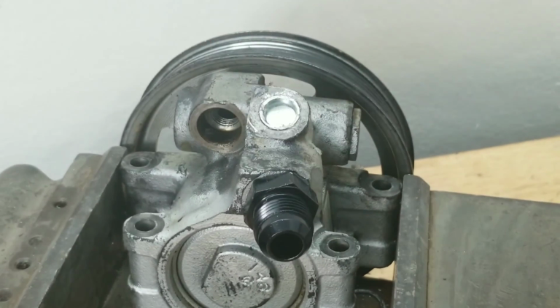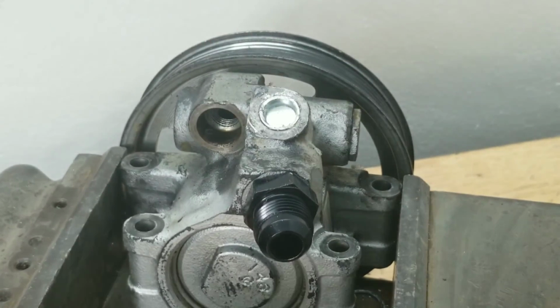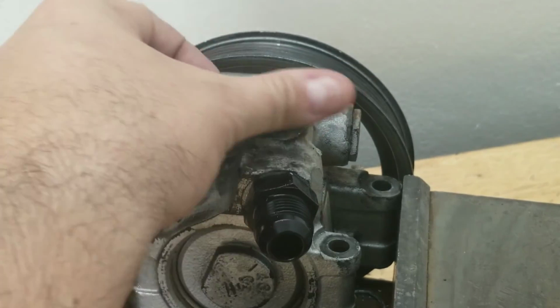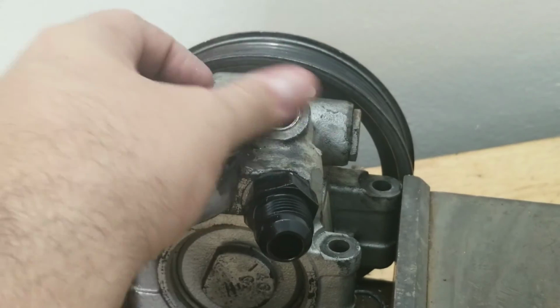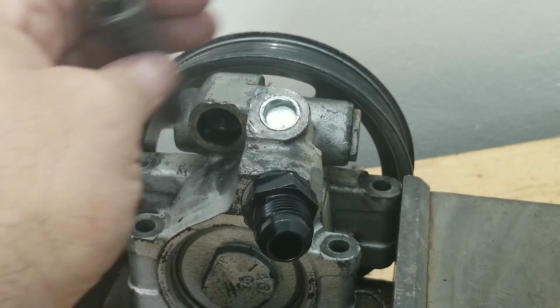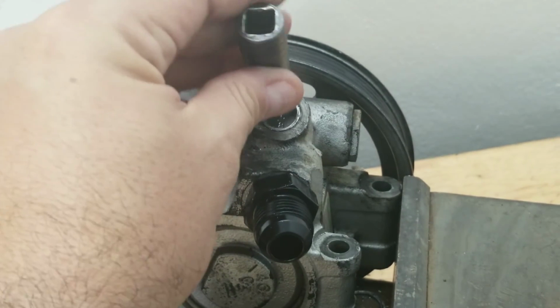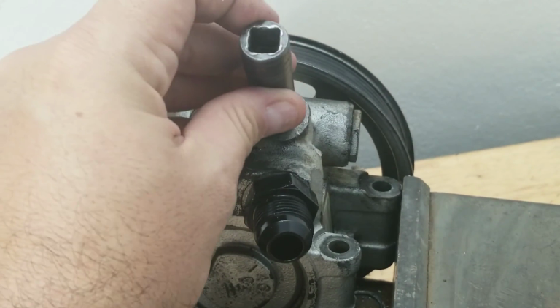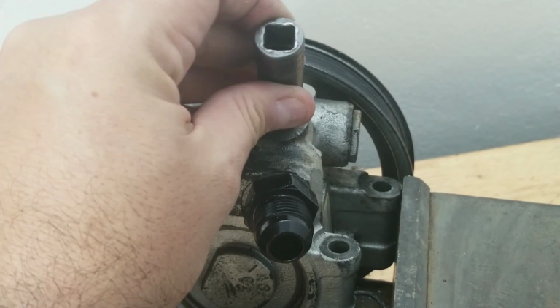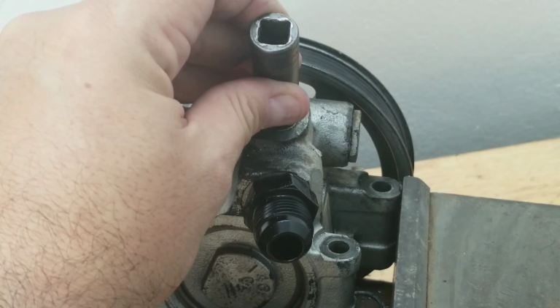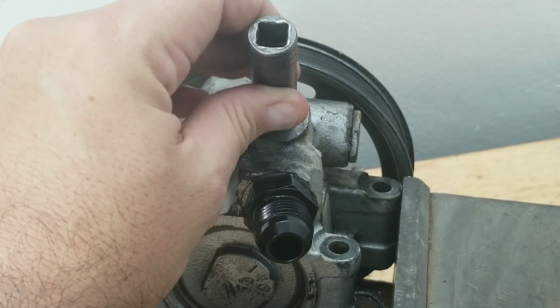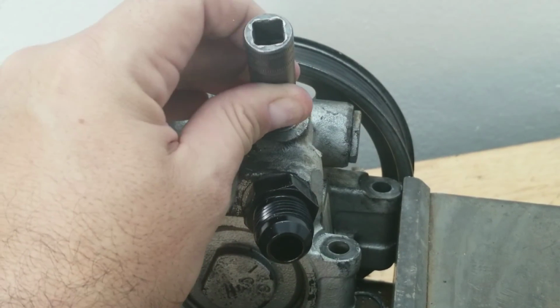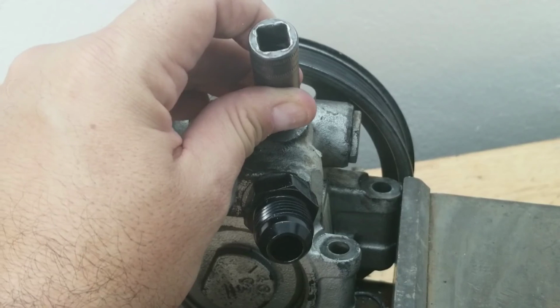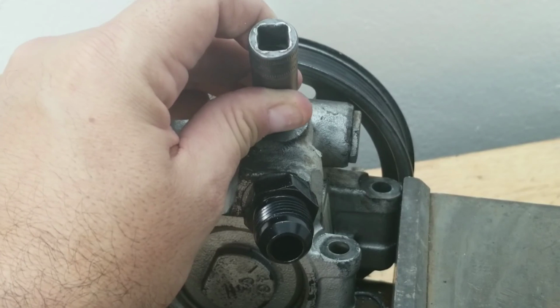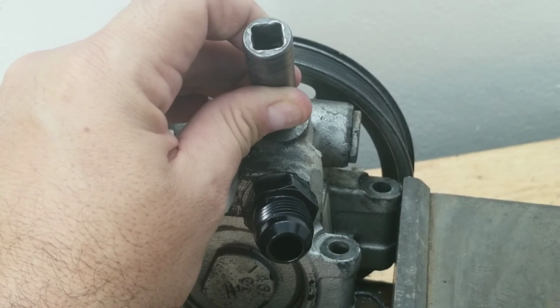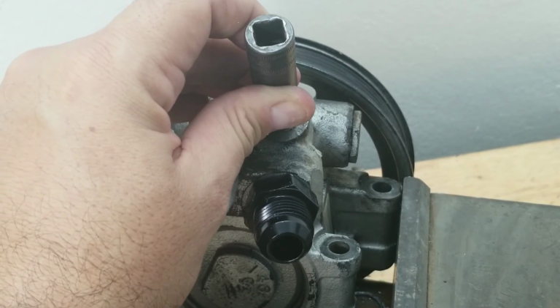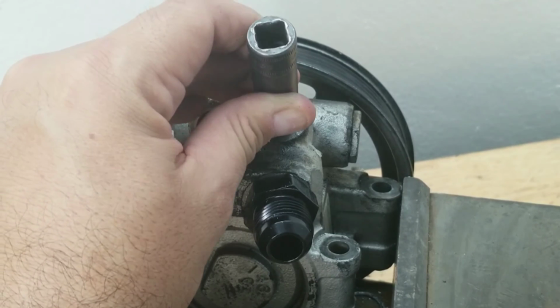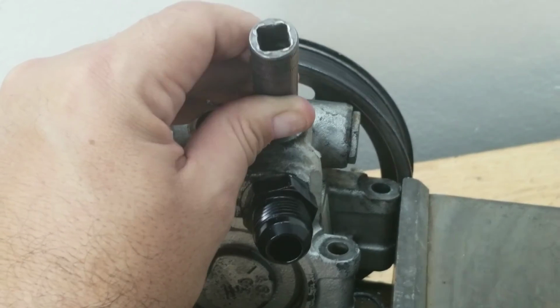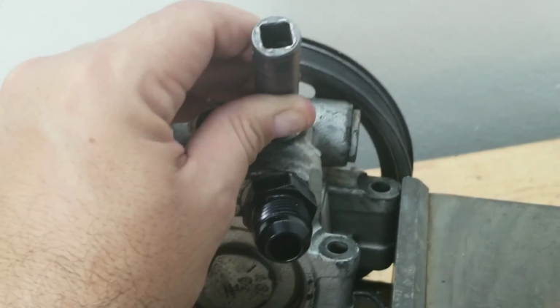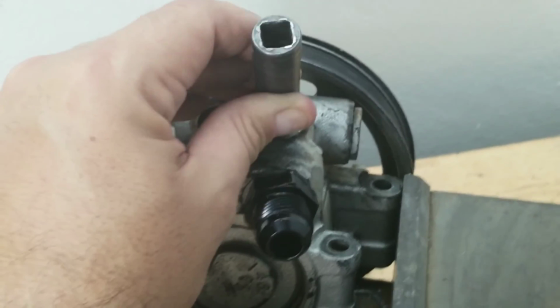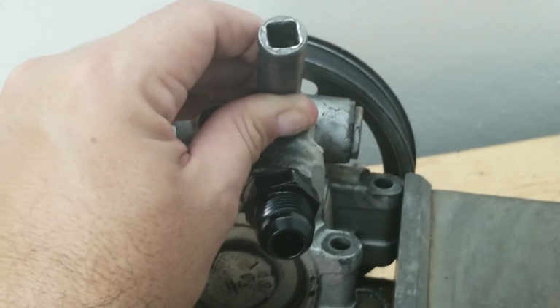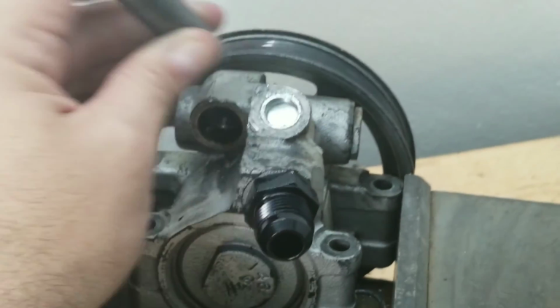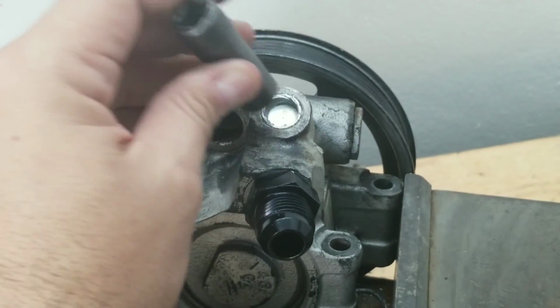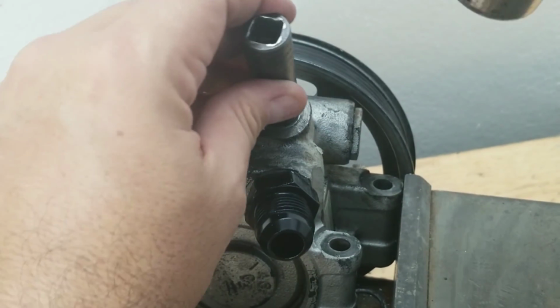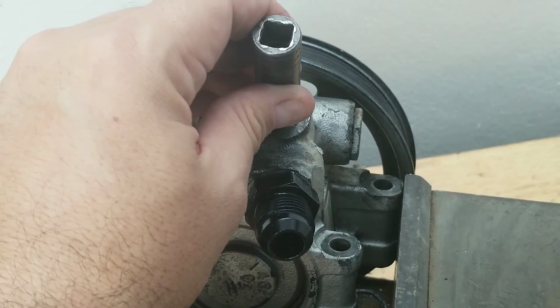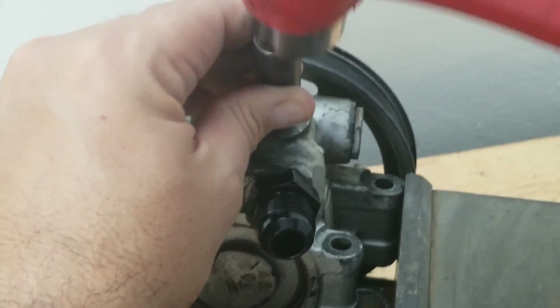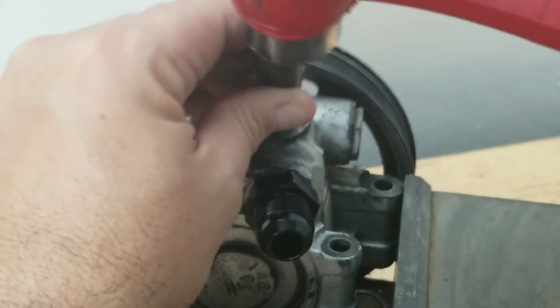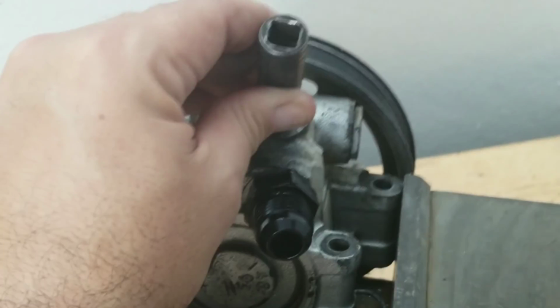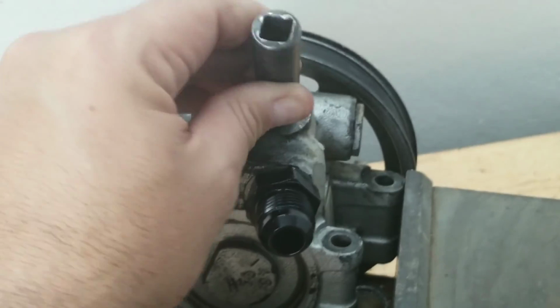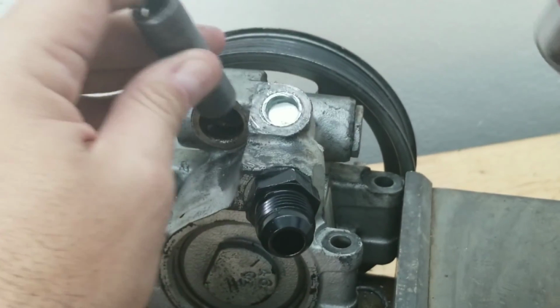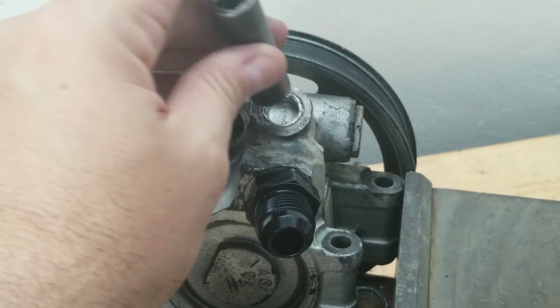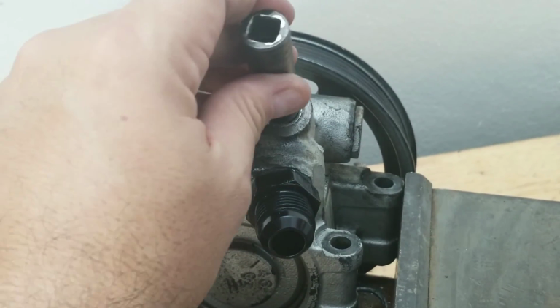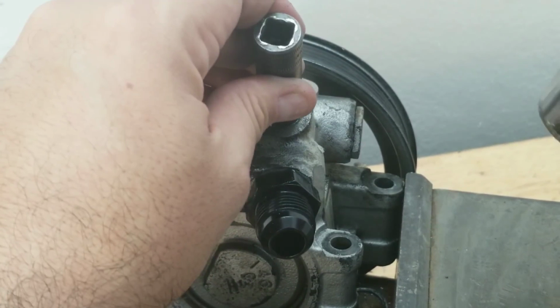Once you have it started, what we use is a socket the same diameter as the outer ridge, and we drive it down into the port. You want to get it down about a good eighth of an inch to make sure it's seated all the way.